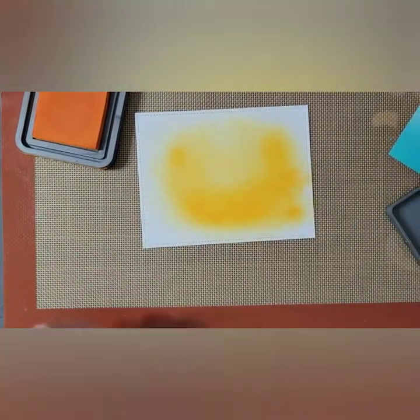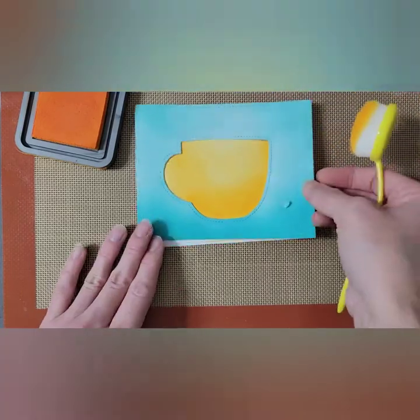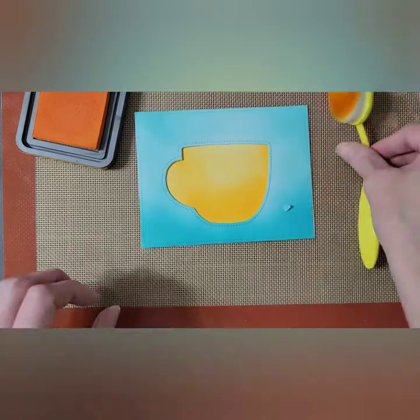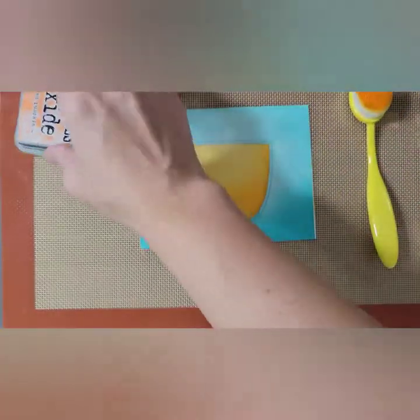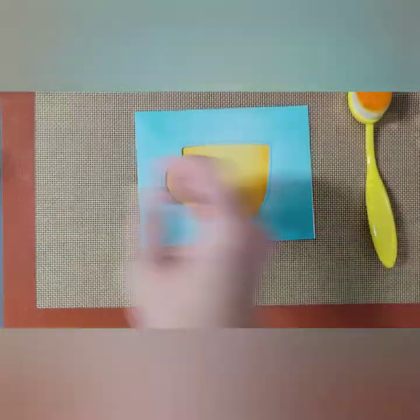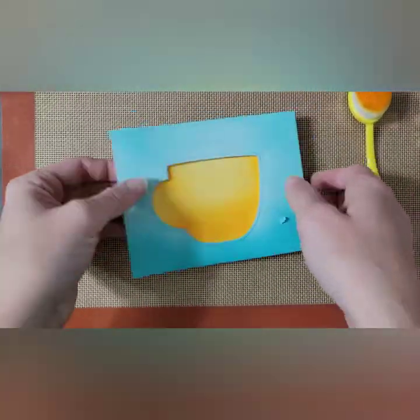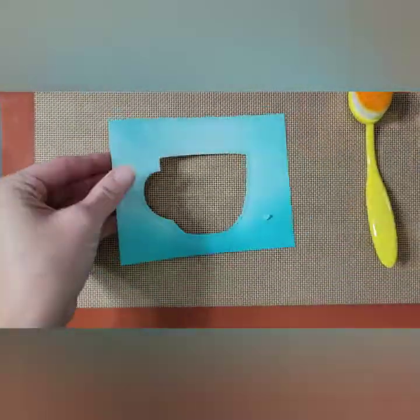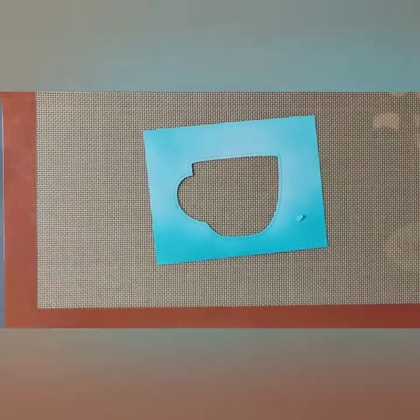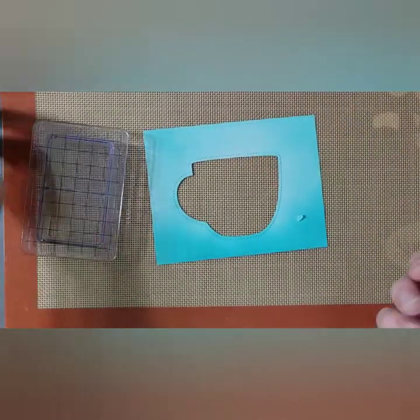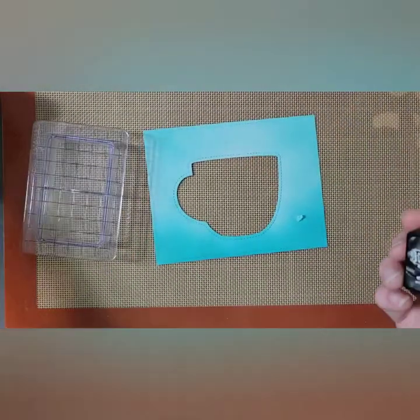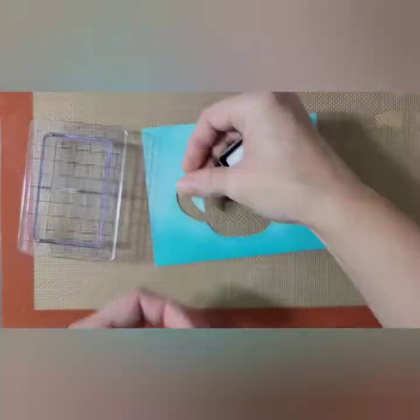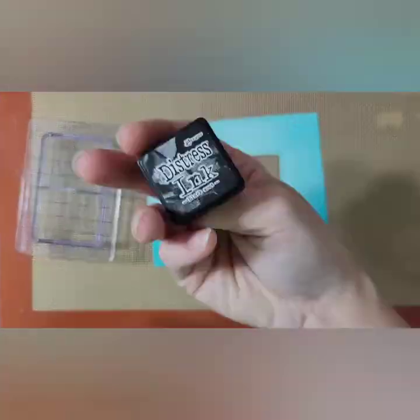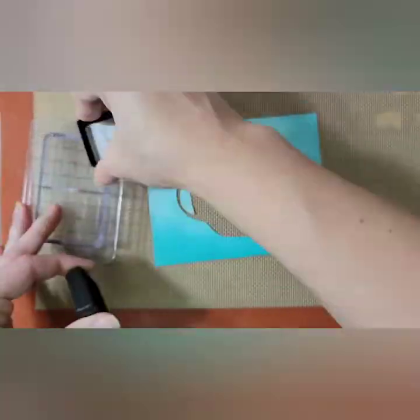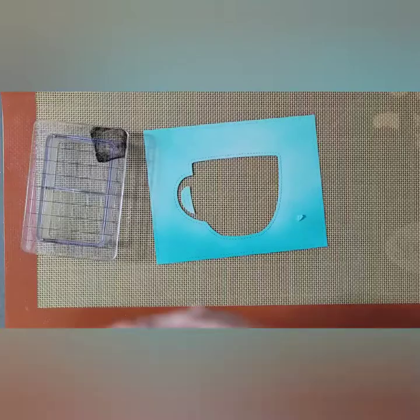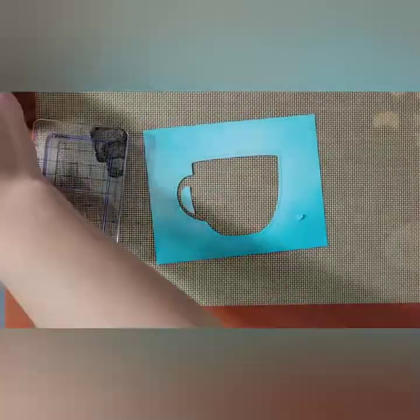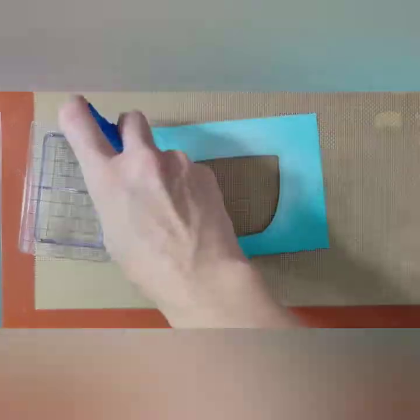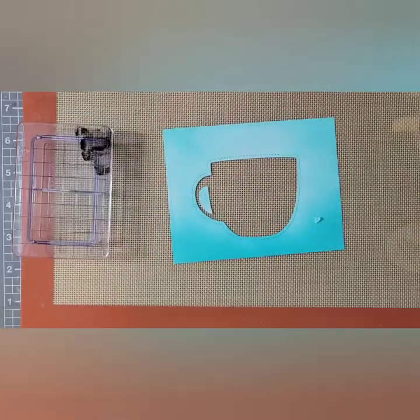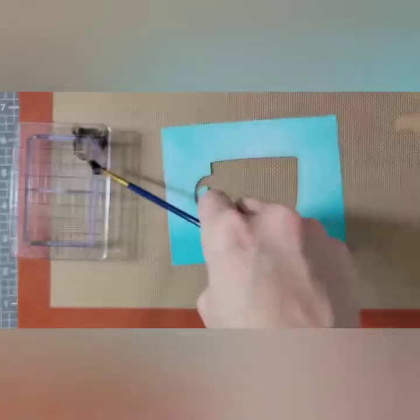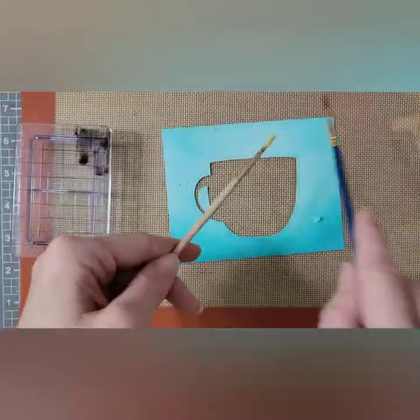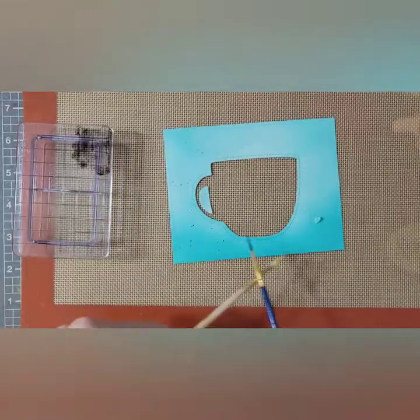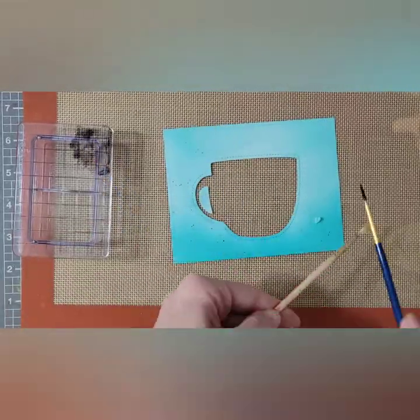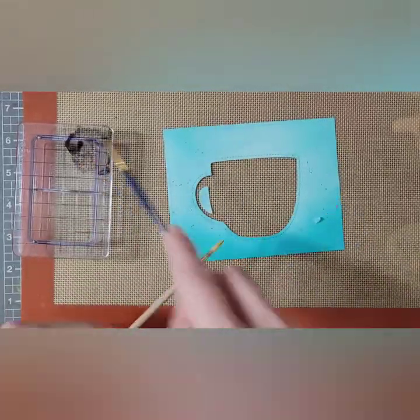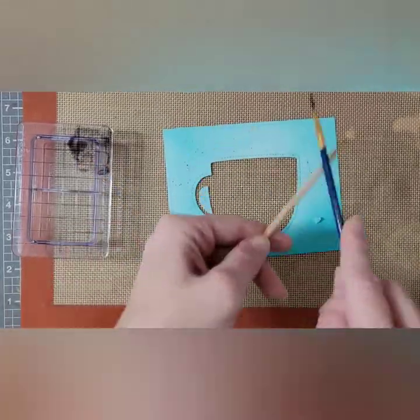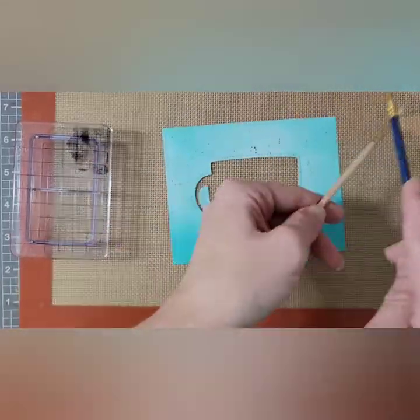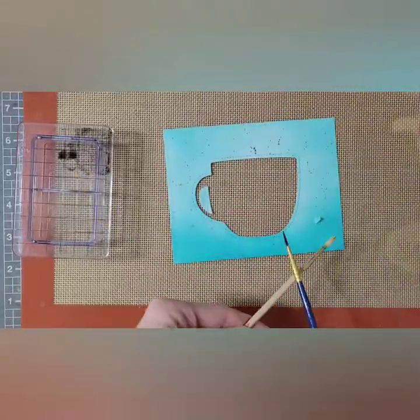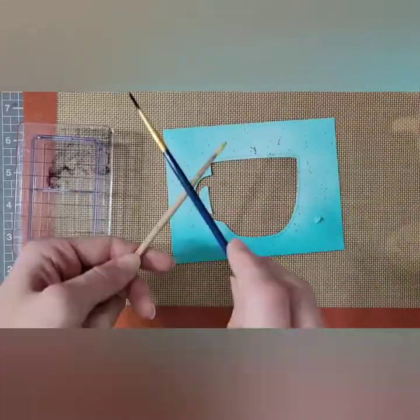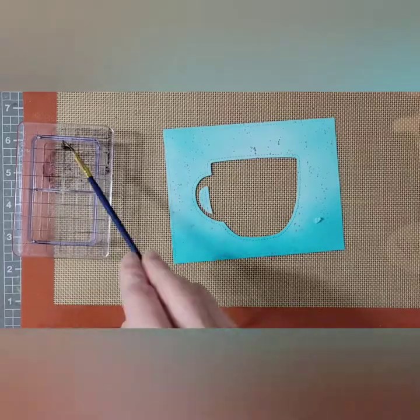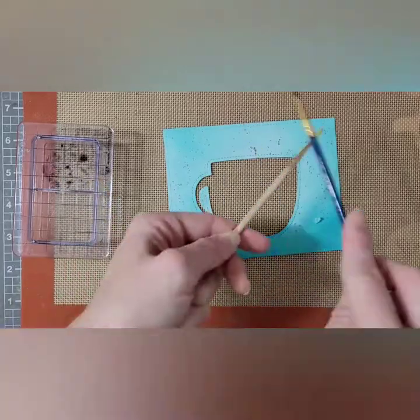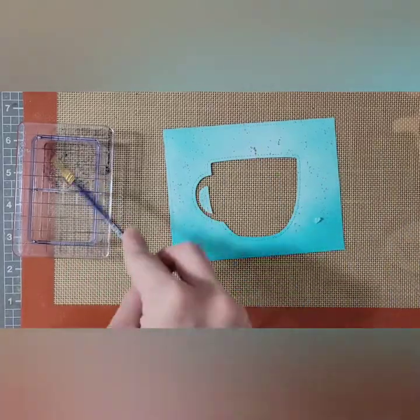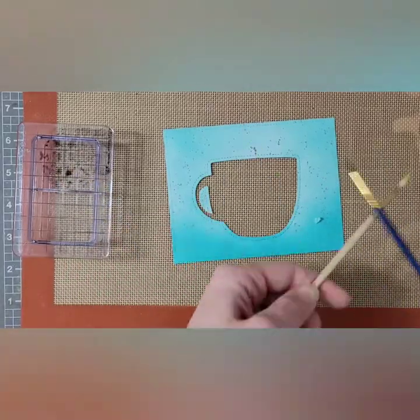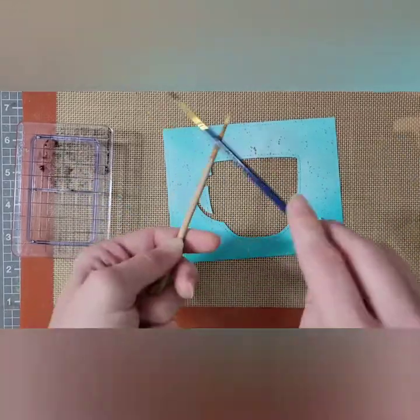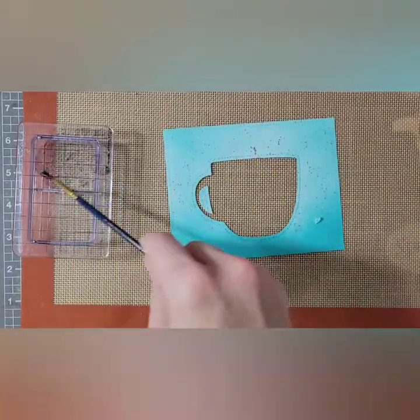Now that that's complete, I am going to go back in with my front panel and take my black soot distress ink and splatter the front. You guys might be getting sick of seeing this, but I've just really been enjoying the splatter lately.